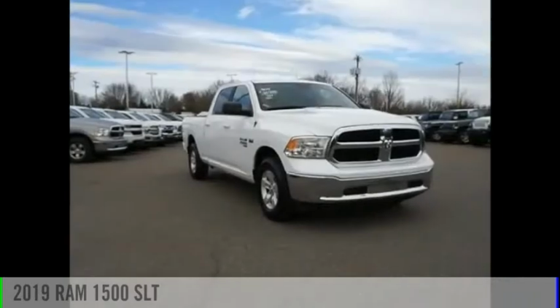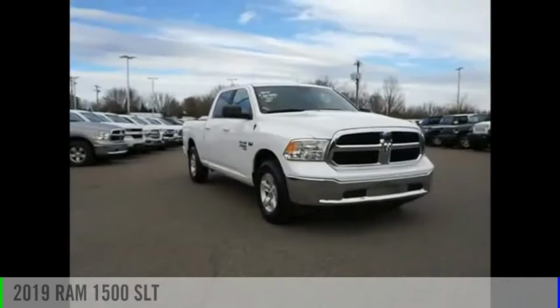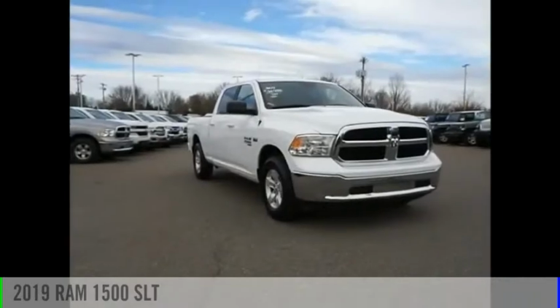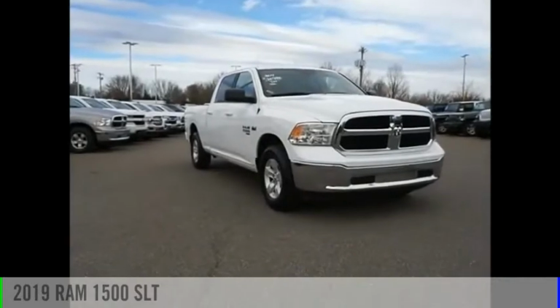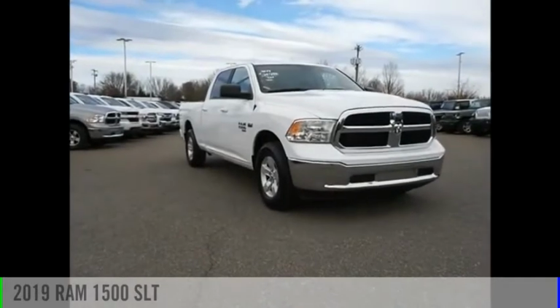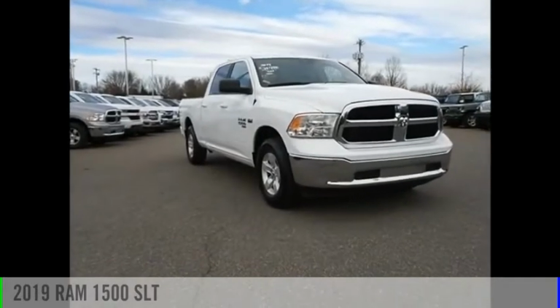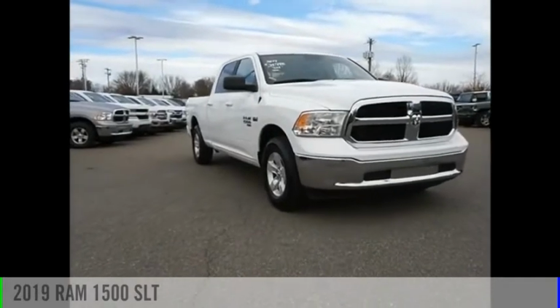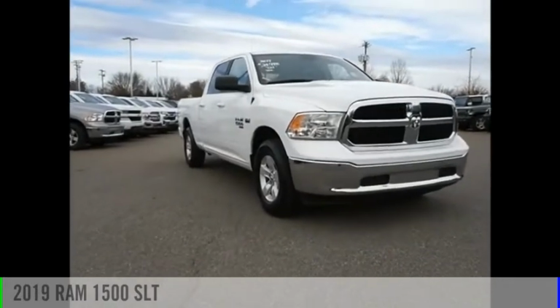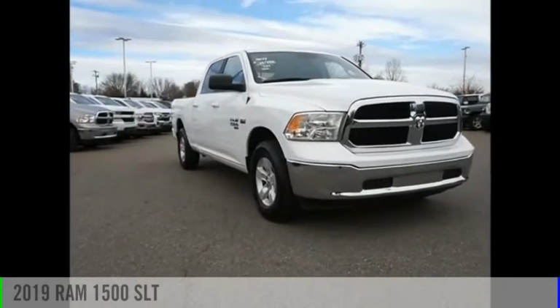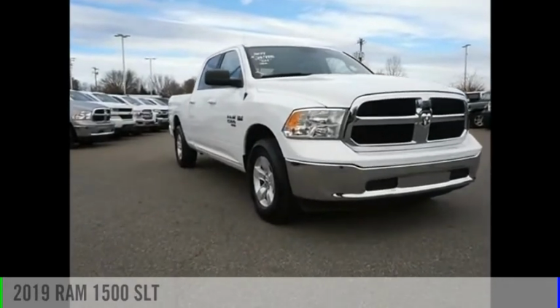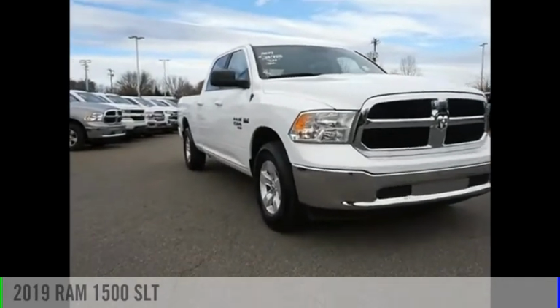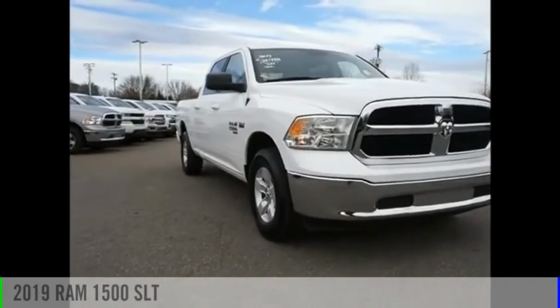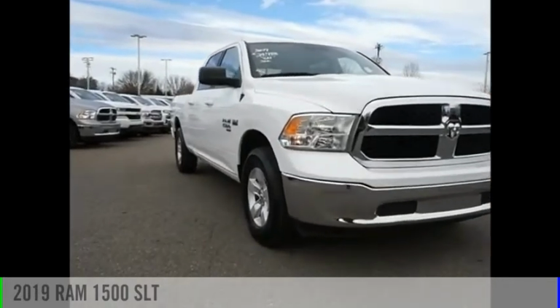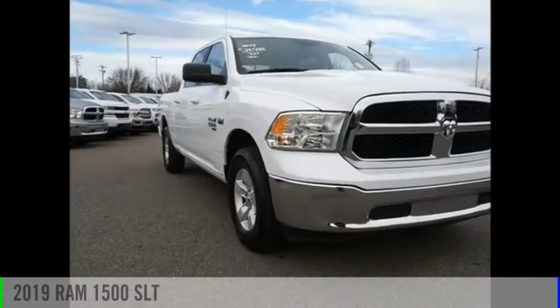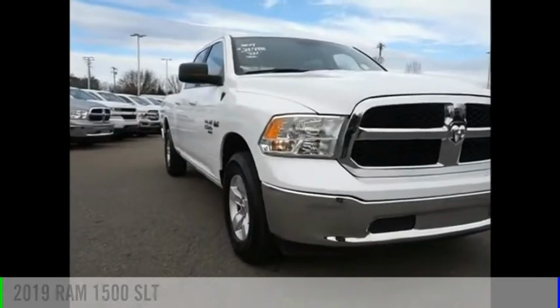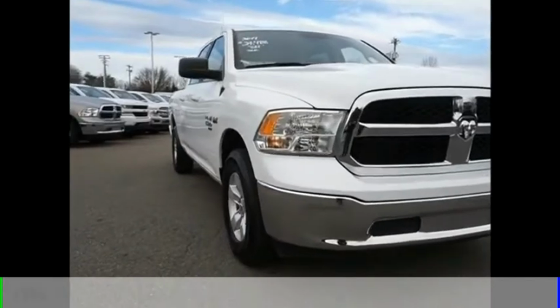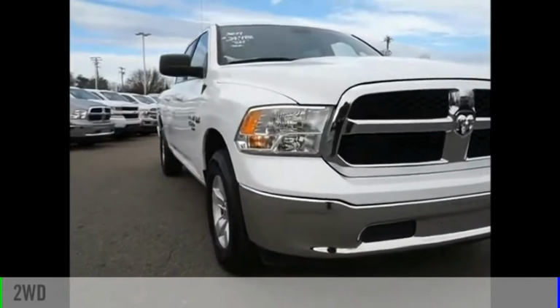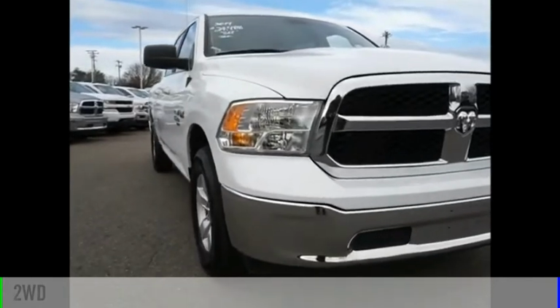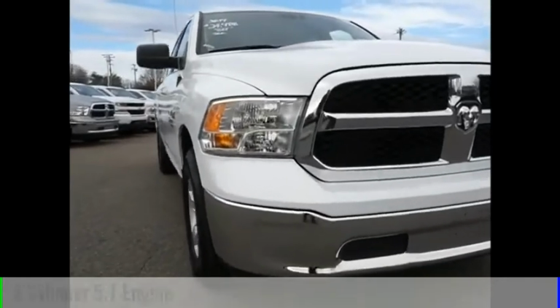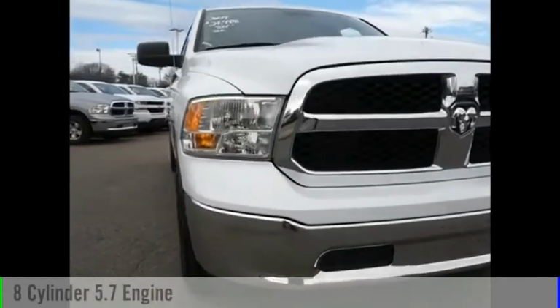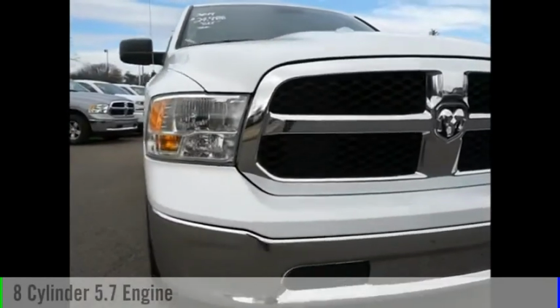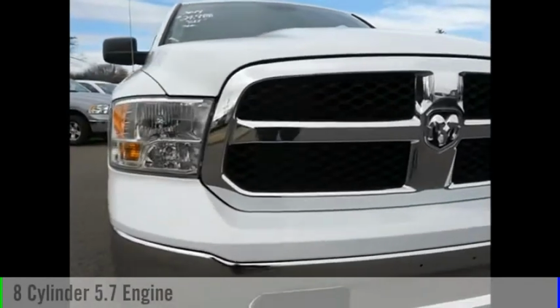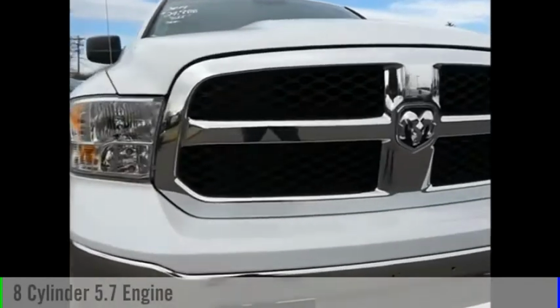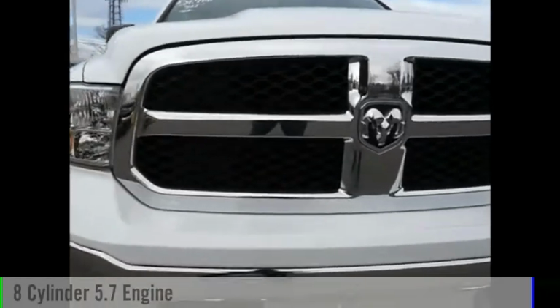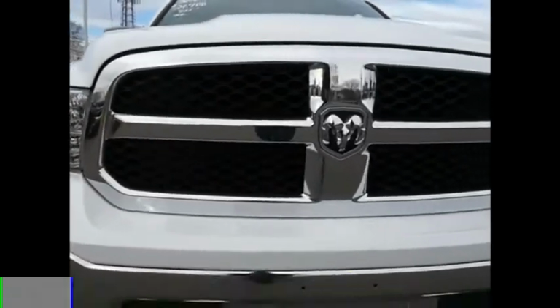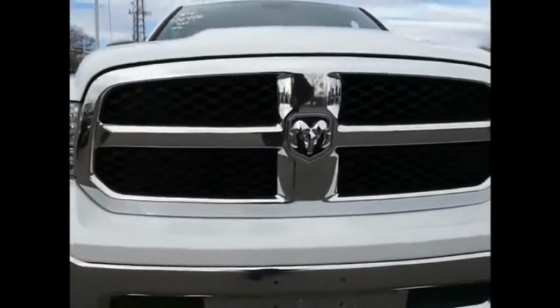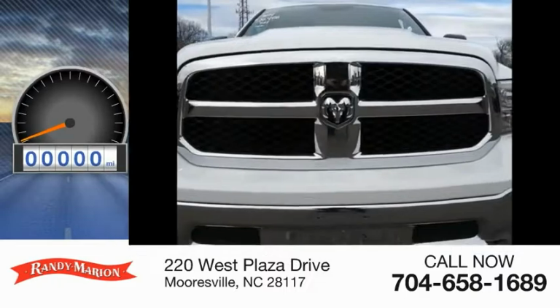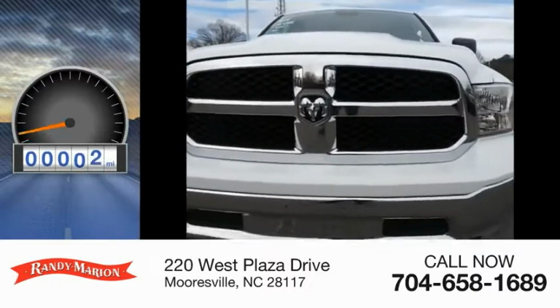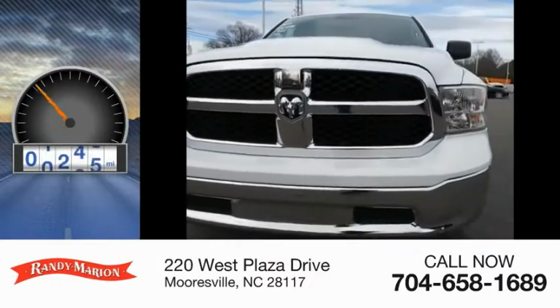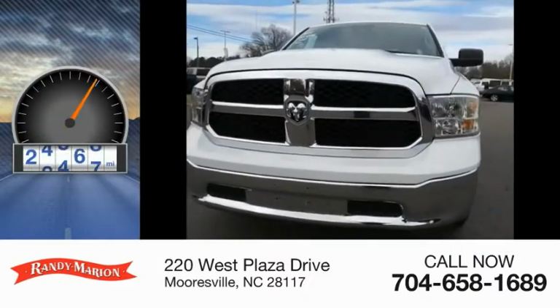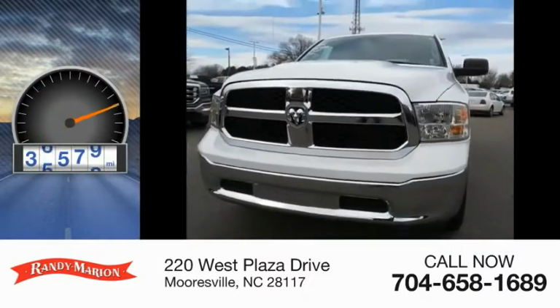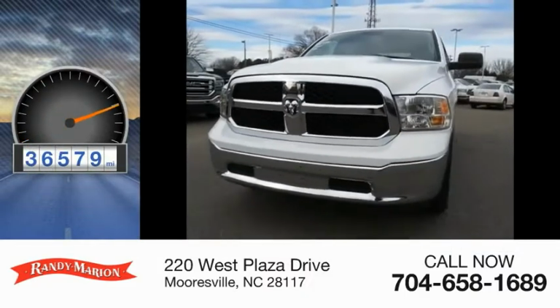Stop by and take a look at the 2019 1500. This vehicle is powered by a two-wheel drive, eight-cylinder, 5.7-liter engine. This vehicle has less than 40,000 miles.